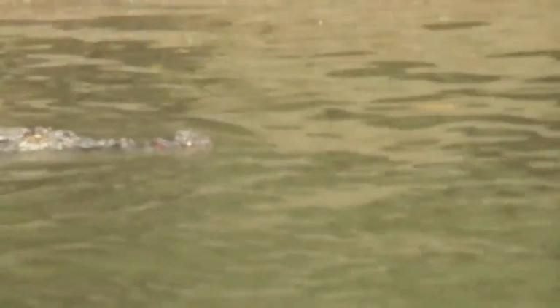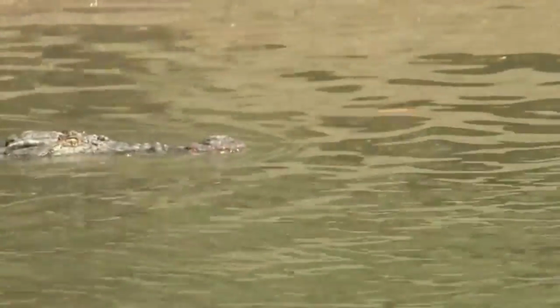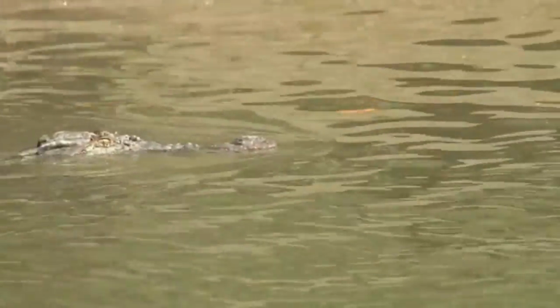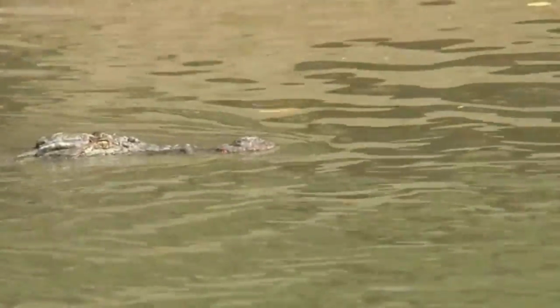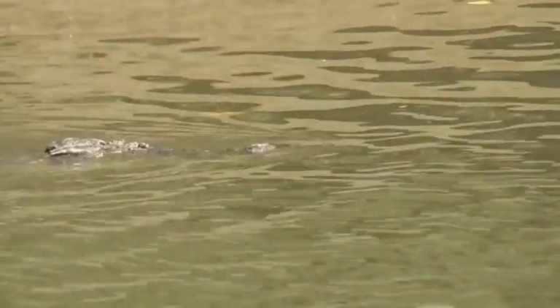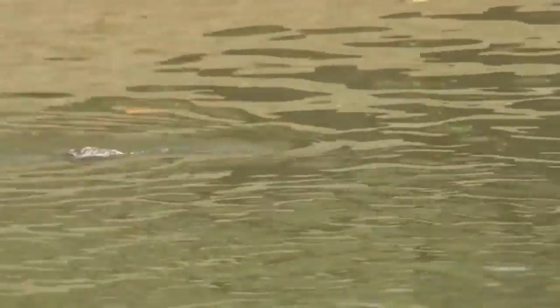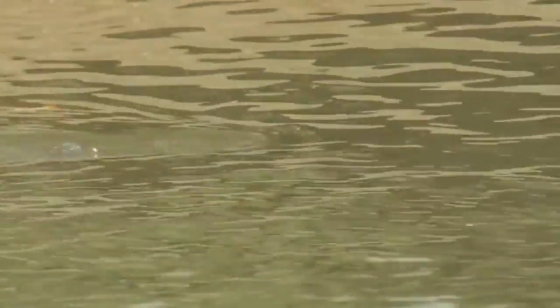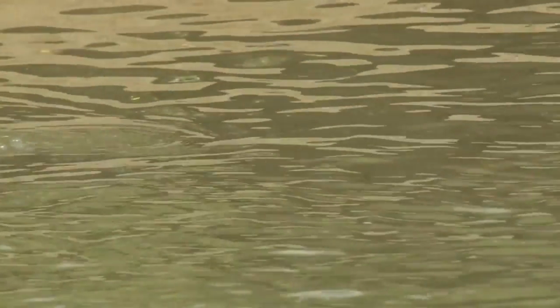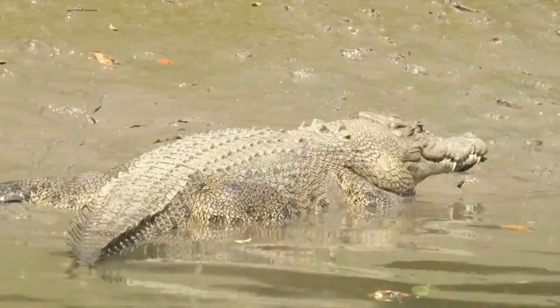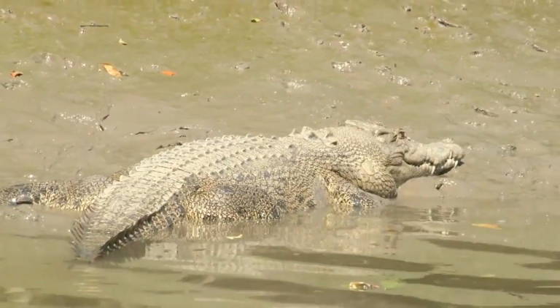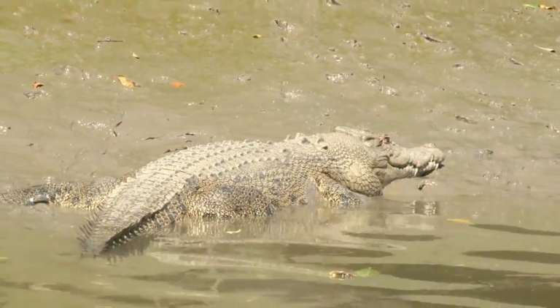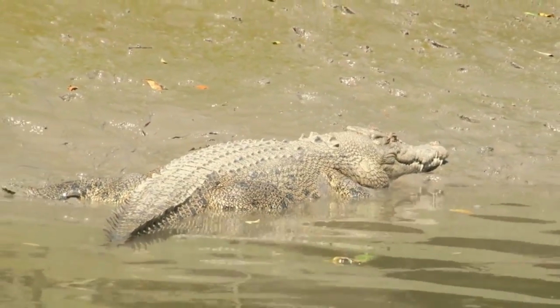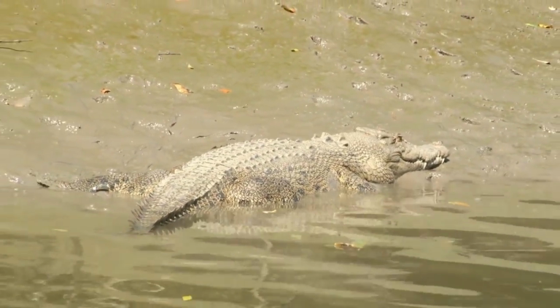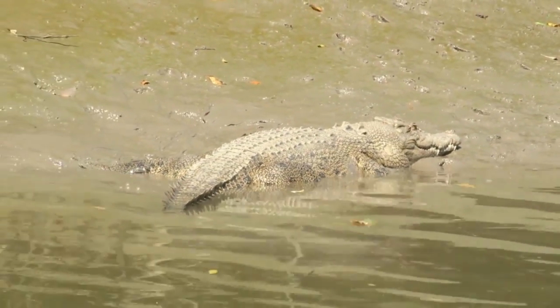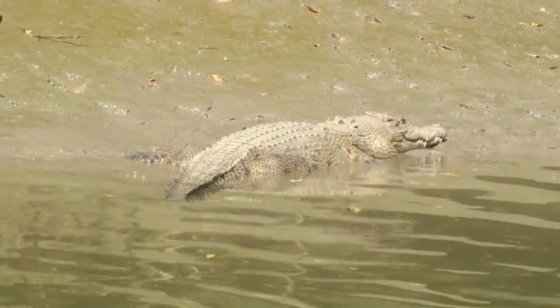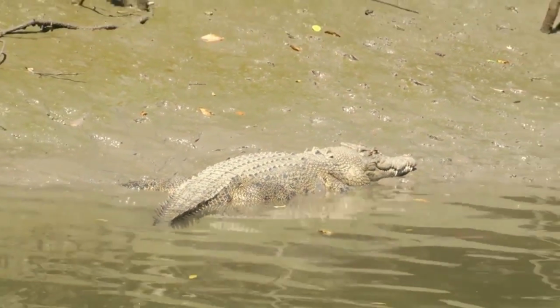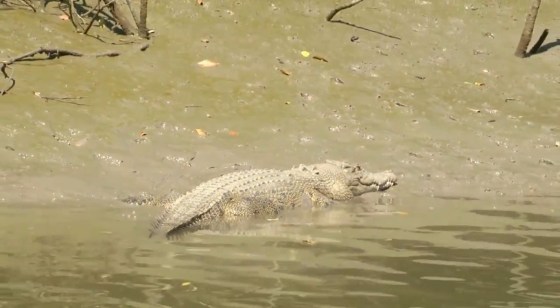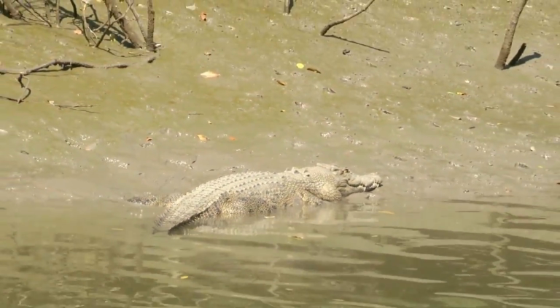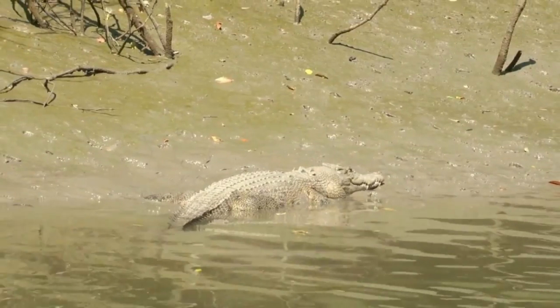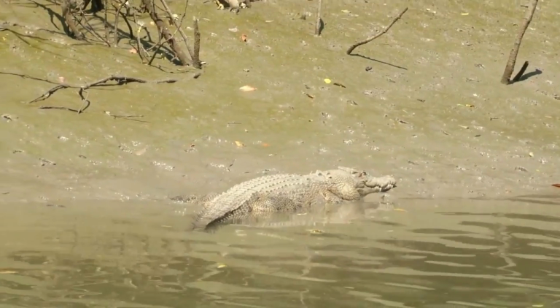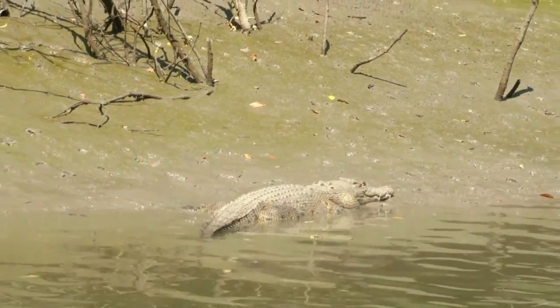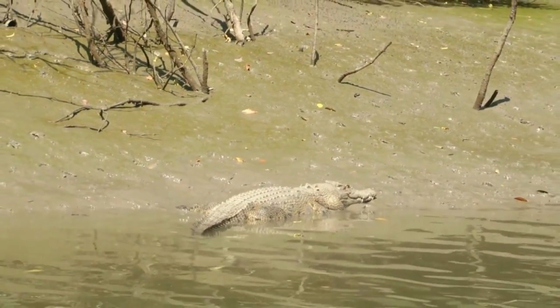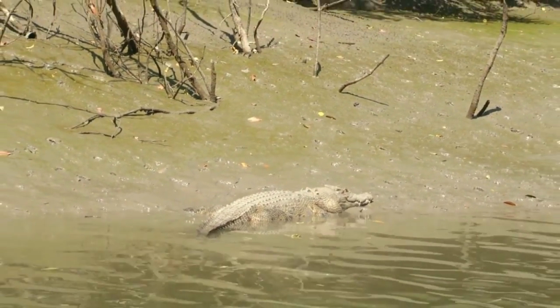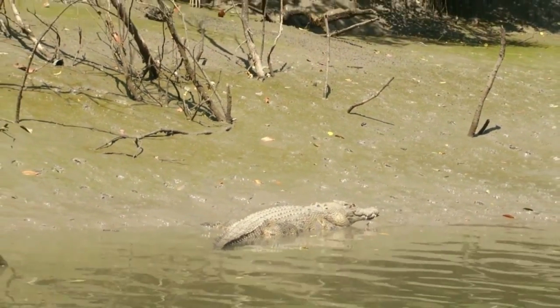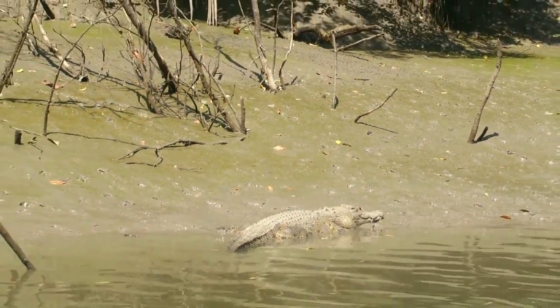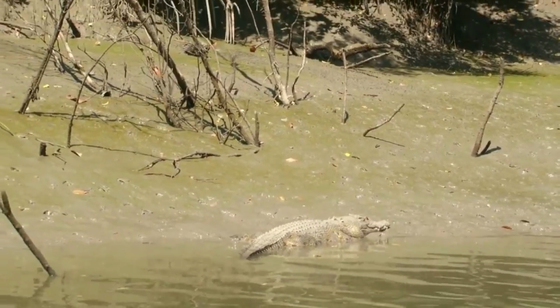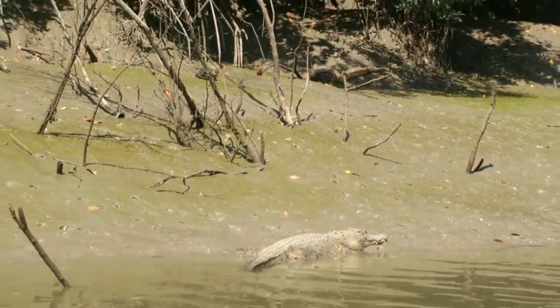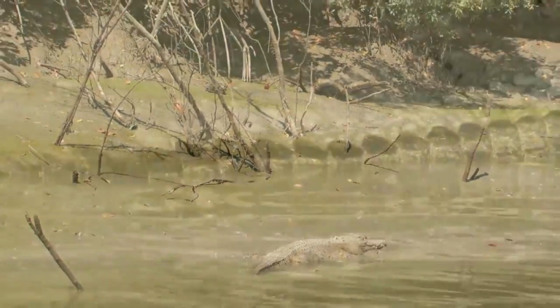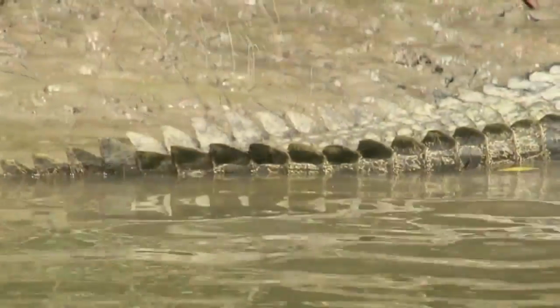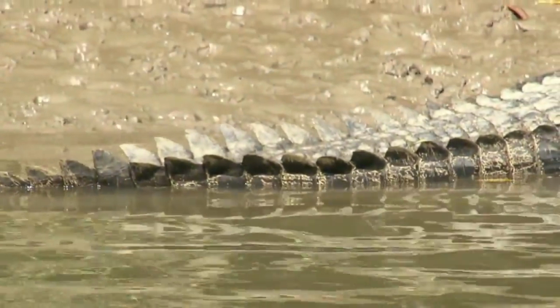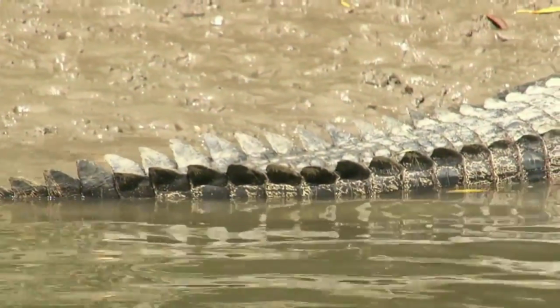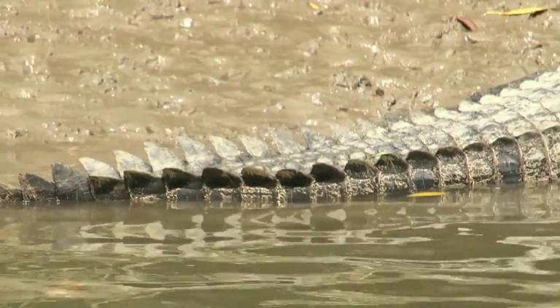Saltwater crocodiles feed on a wide range of prey including fish, birds, wallabies, water buffalo, cattle, crabs, and even other small crocodiles. This diversity of diet means they can more easily find food.